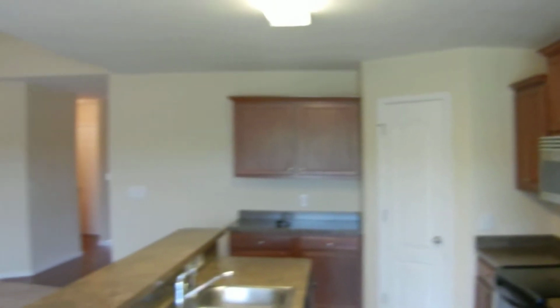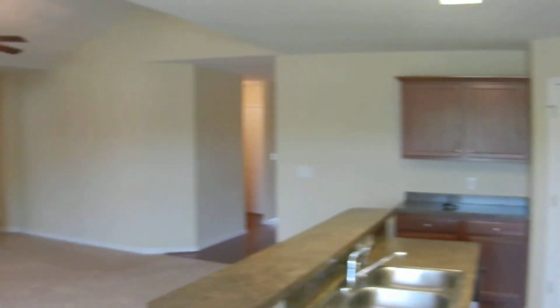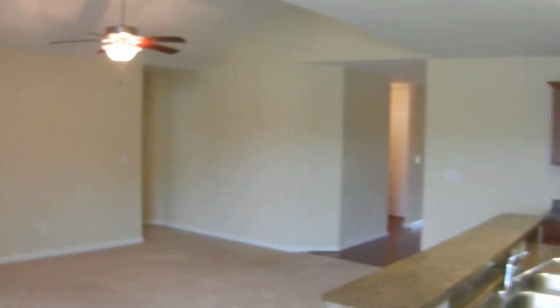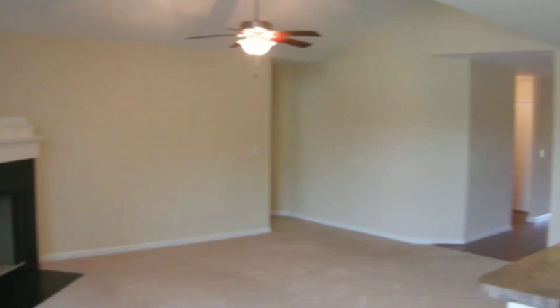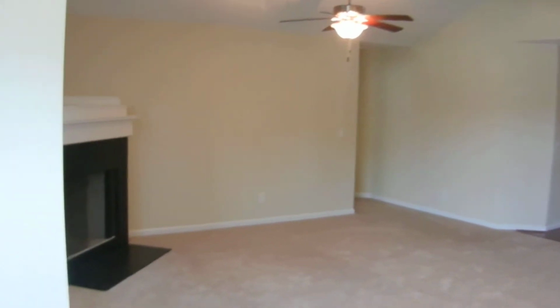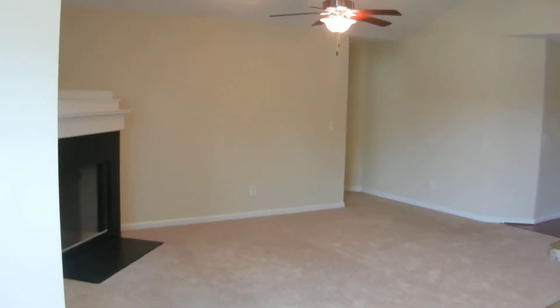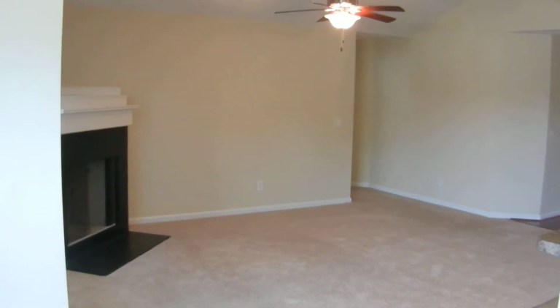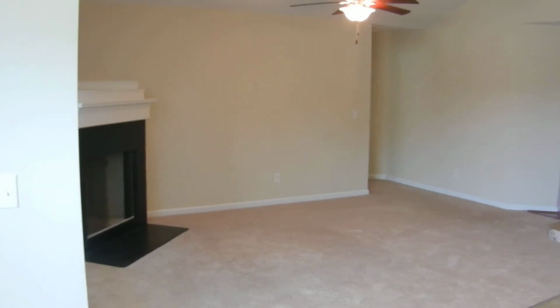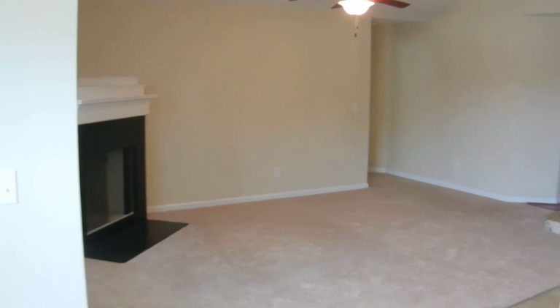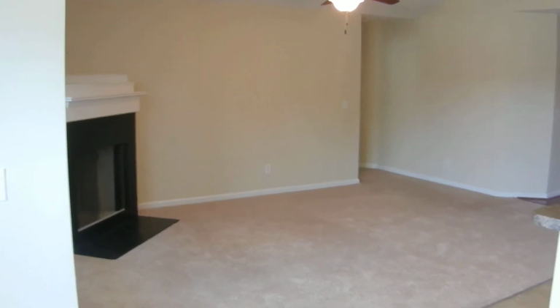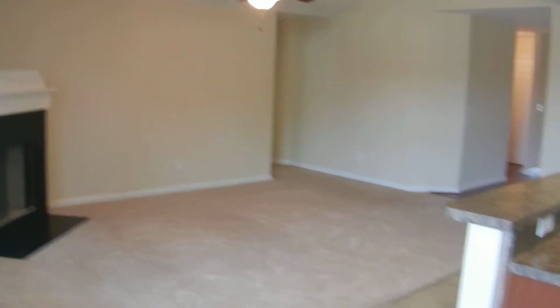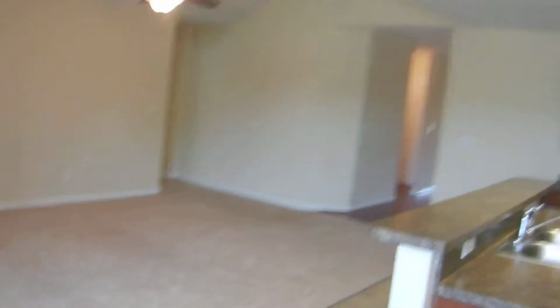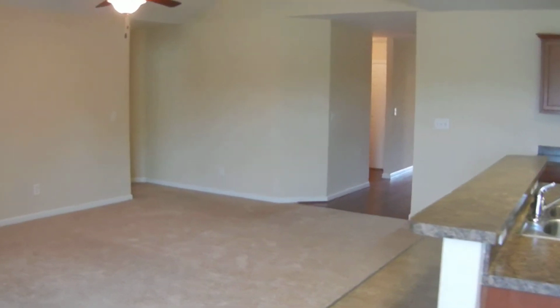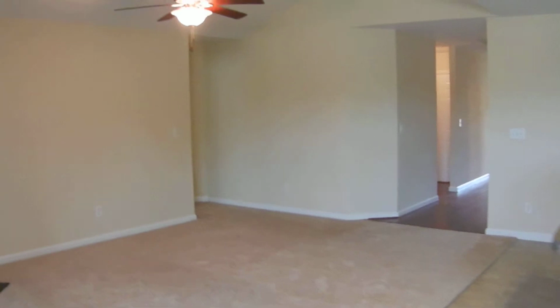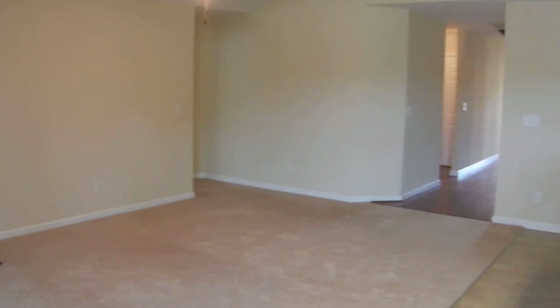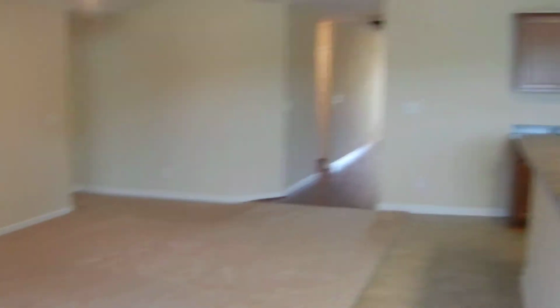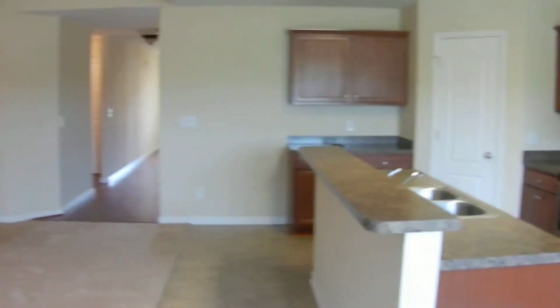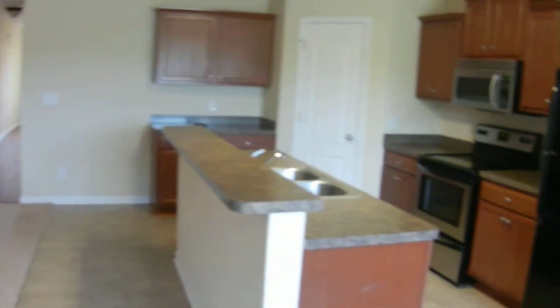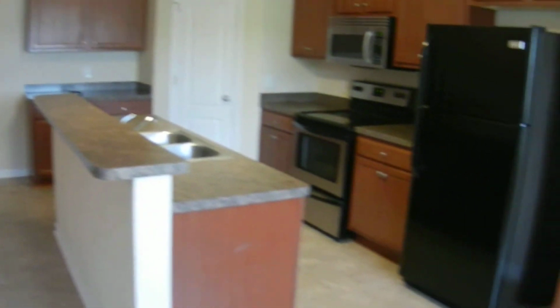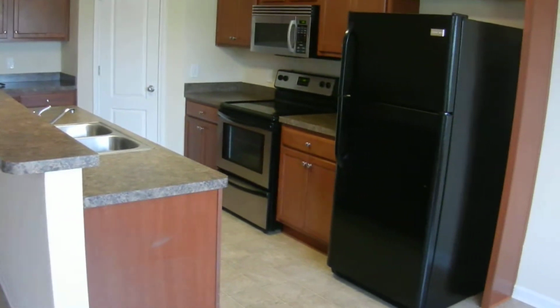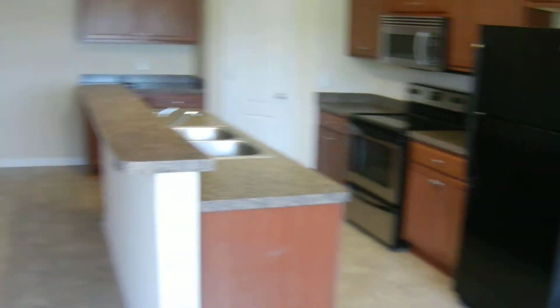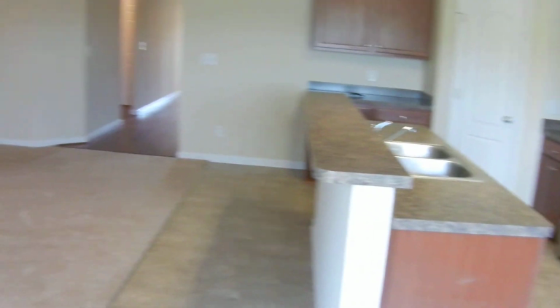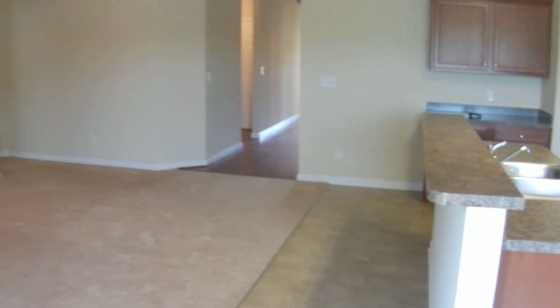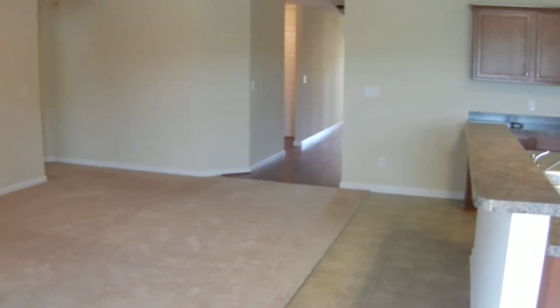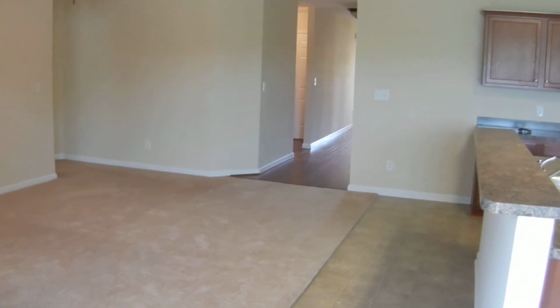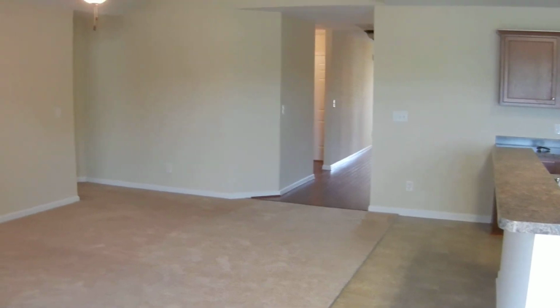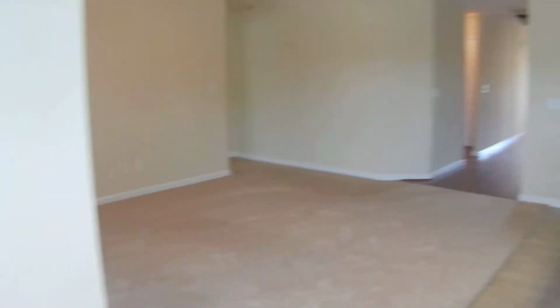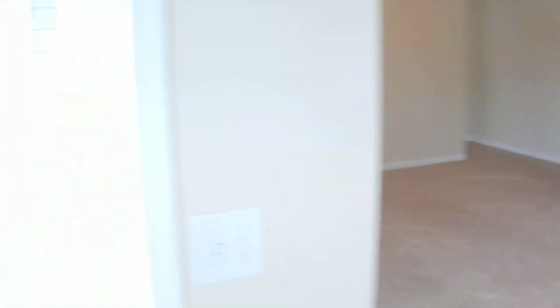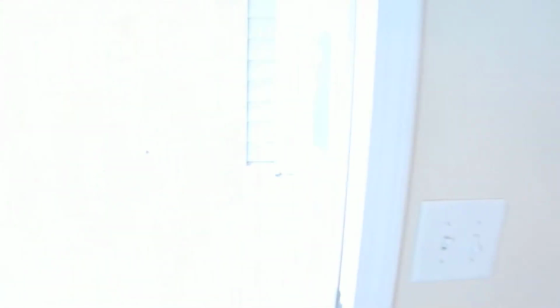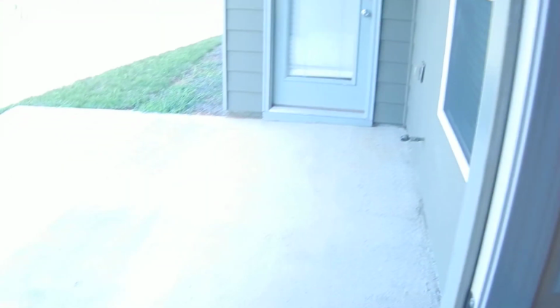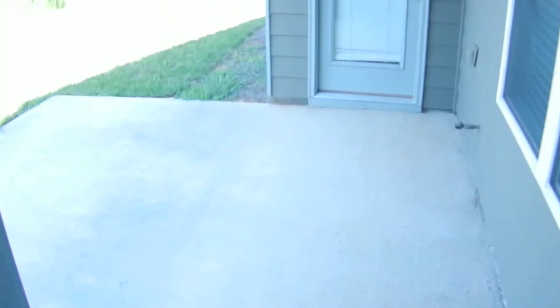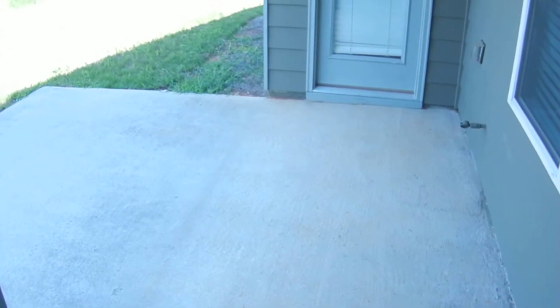This home is ready to go. If you're looking to live in the Hutchton area, please contact us at rentfrombravo.com for more information and be one of the first to live in this beautiful brand new home. Have a great day — thank you for watching.